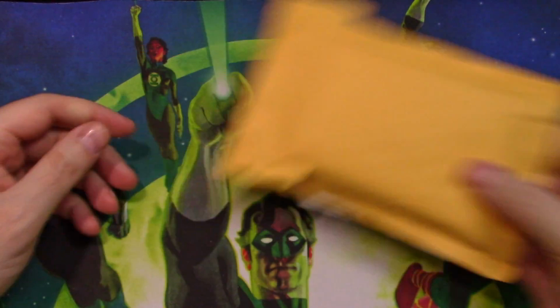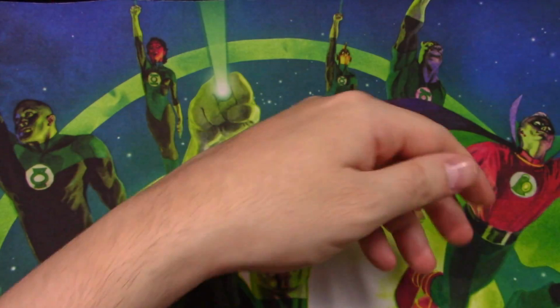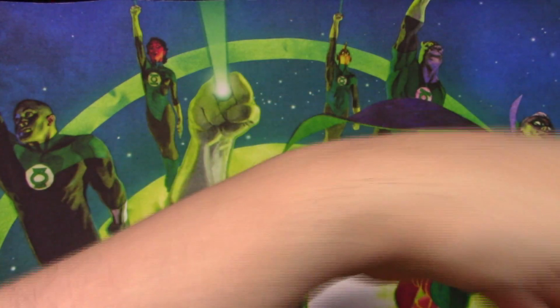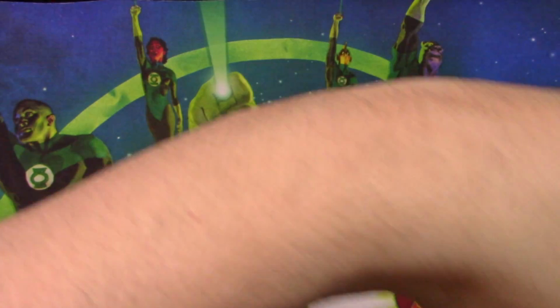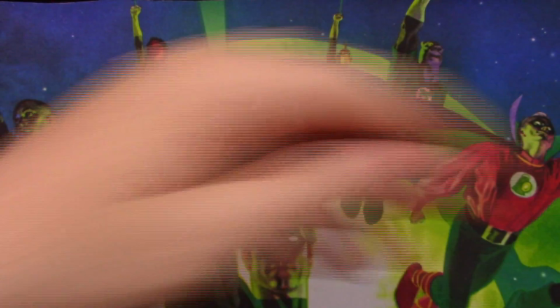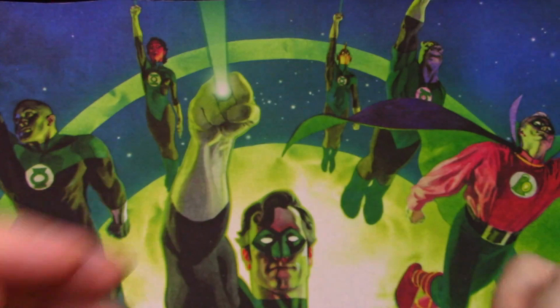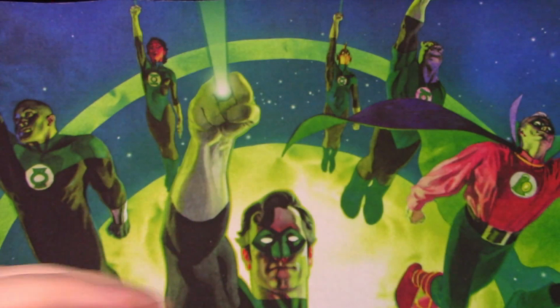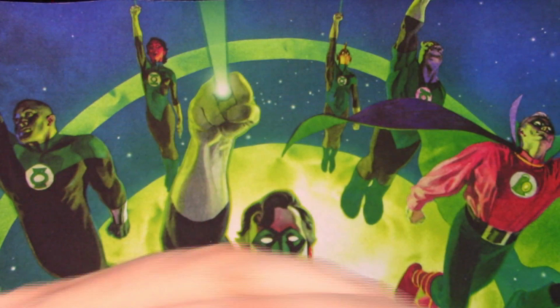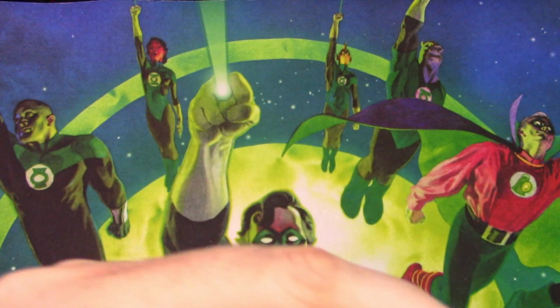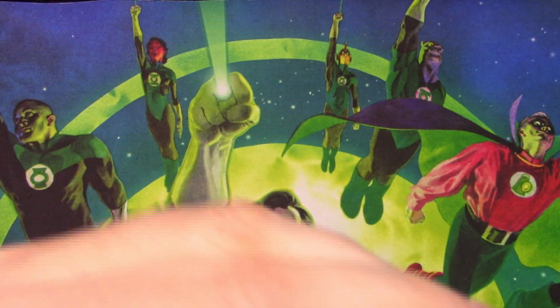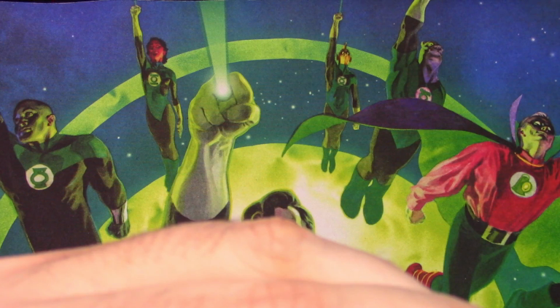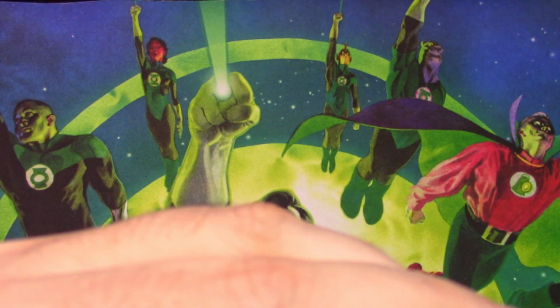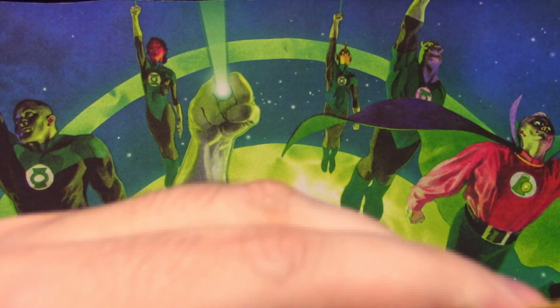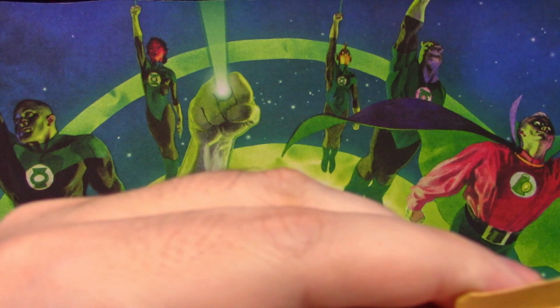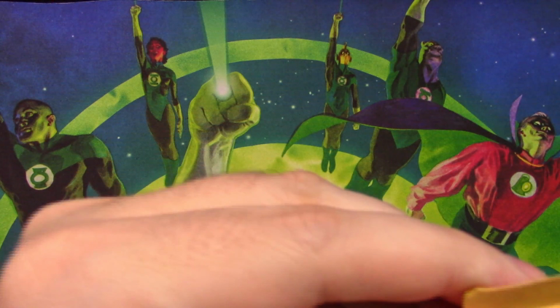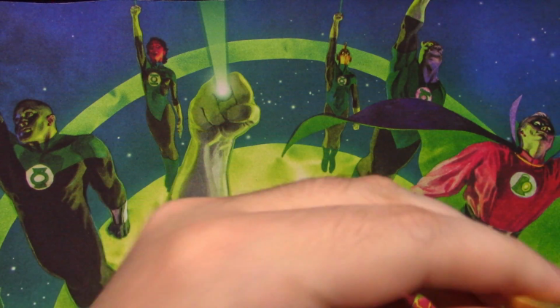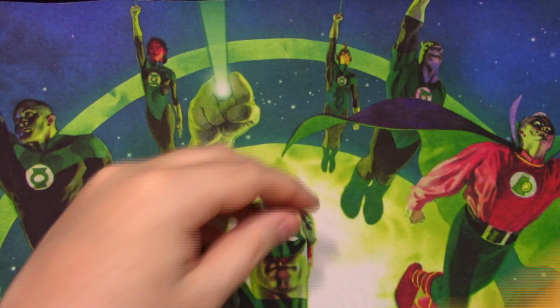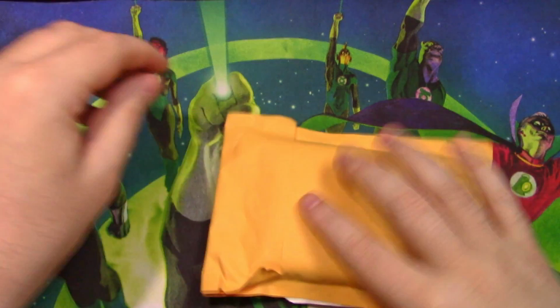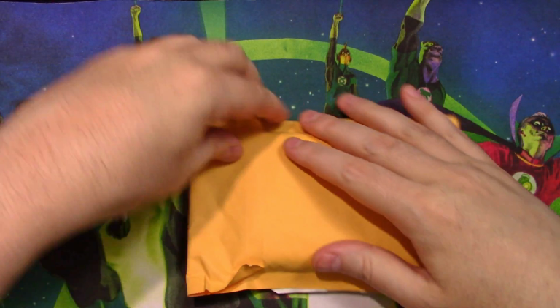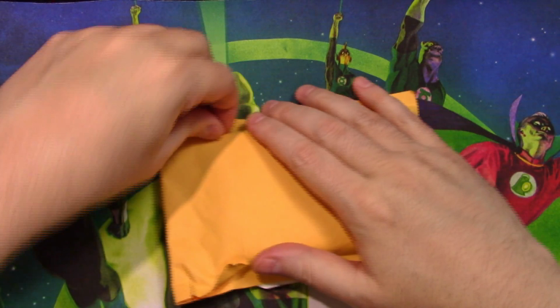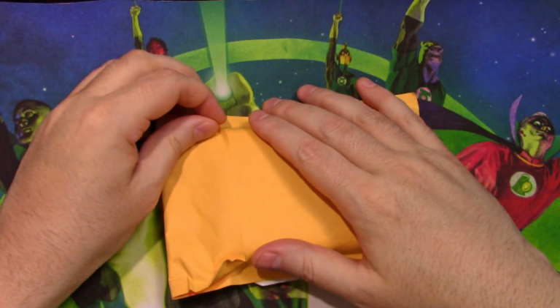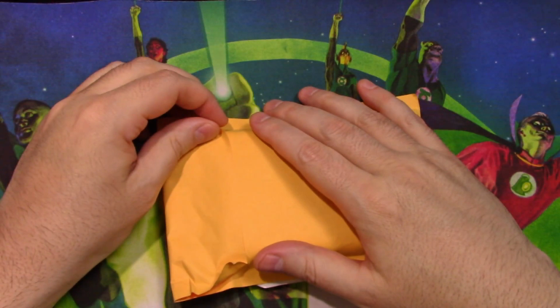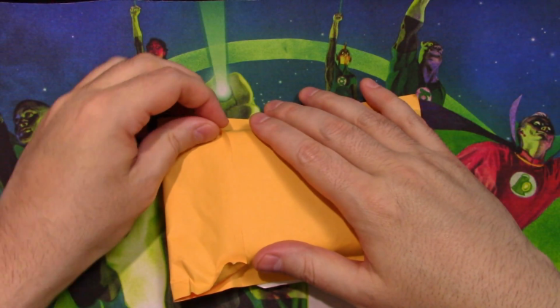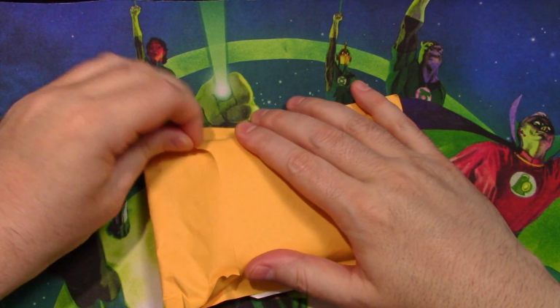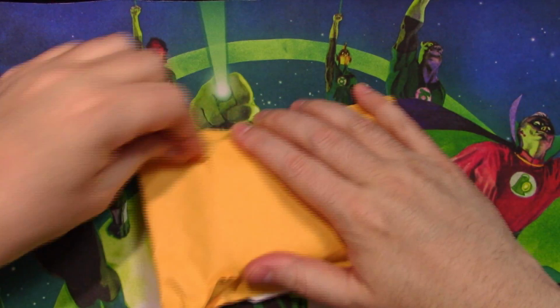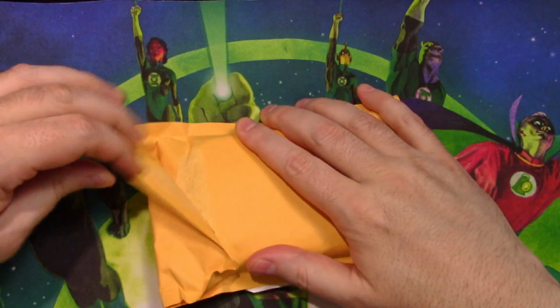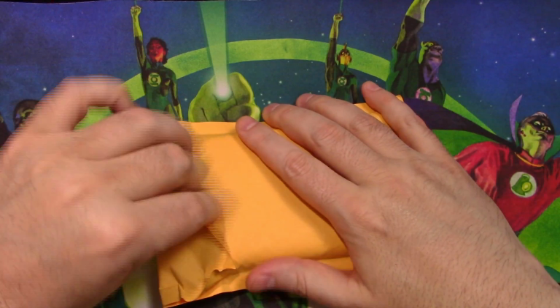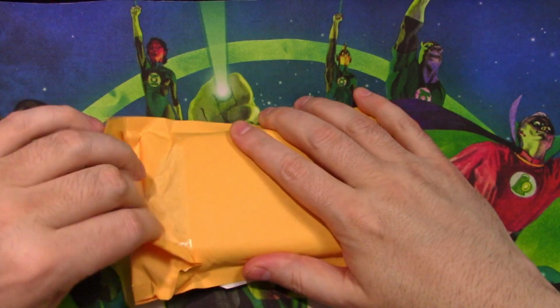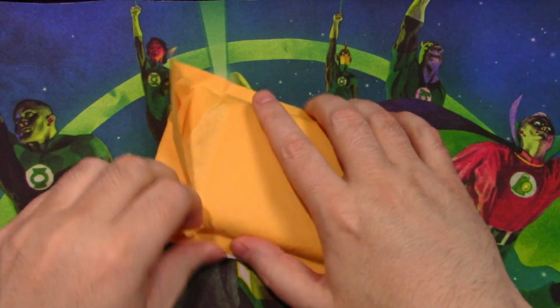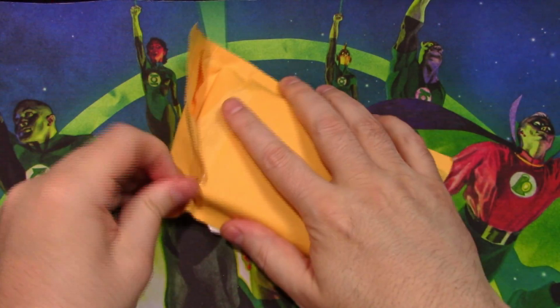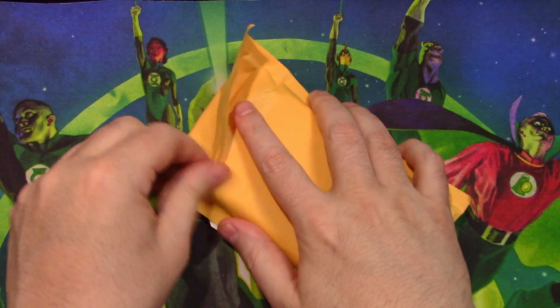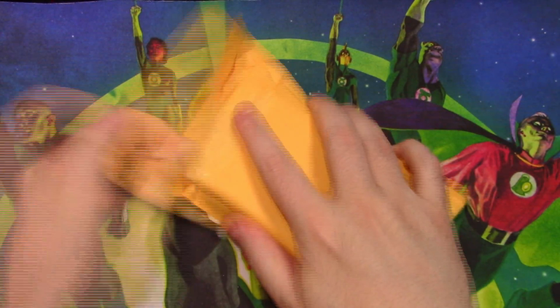This package is from Castleberry, Florida. Seems like I order a lot of stuff from Florida — a lot of card sellers over in Florida, I guess.